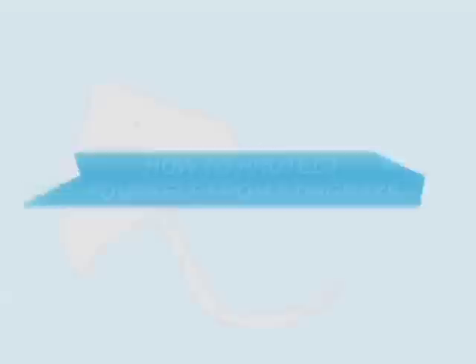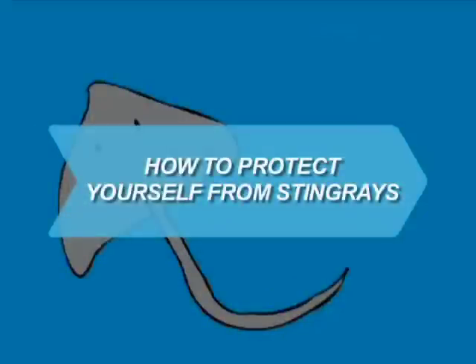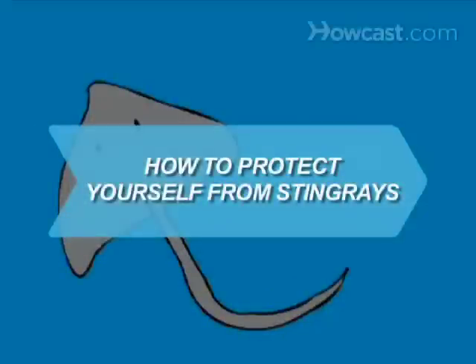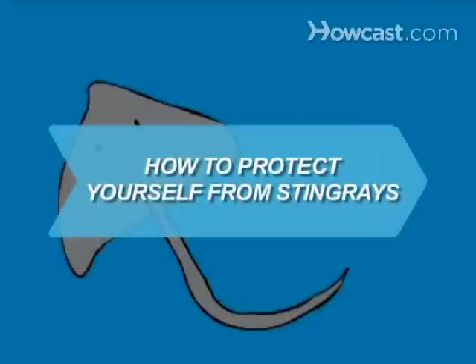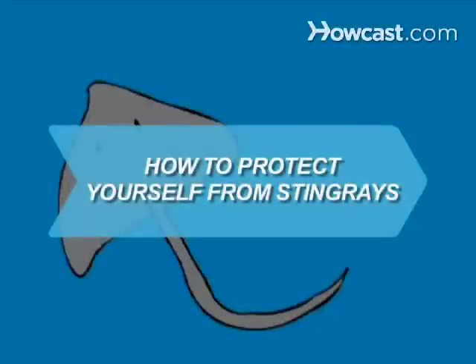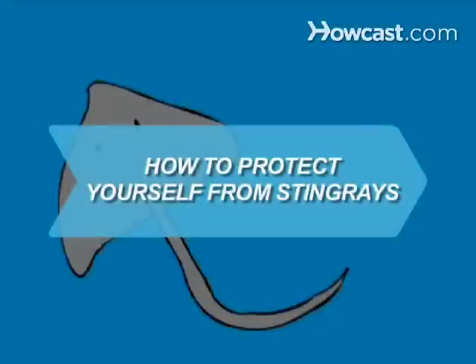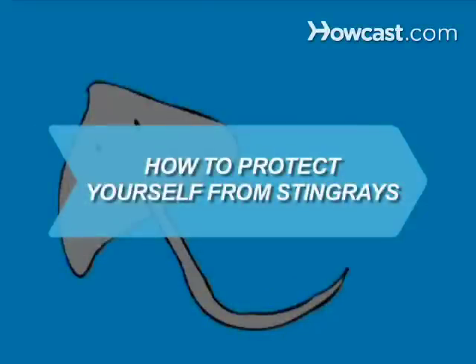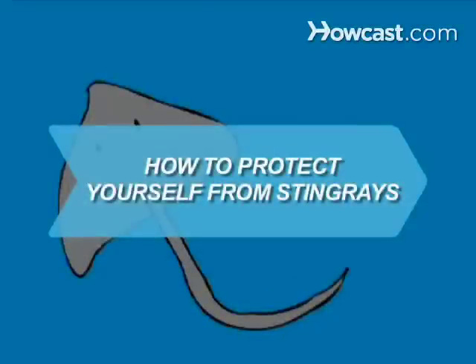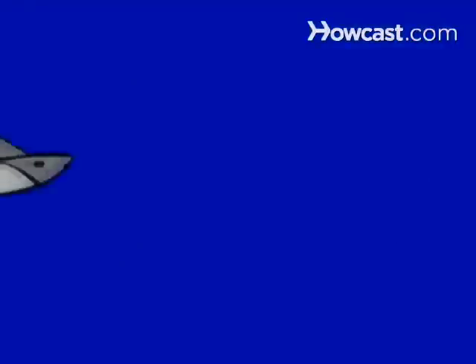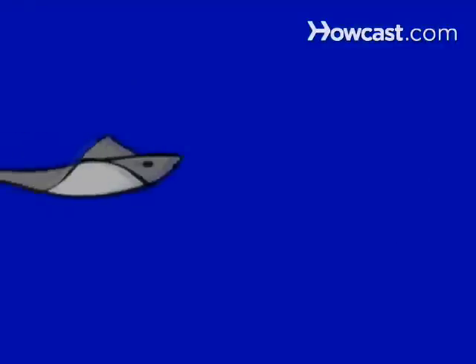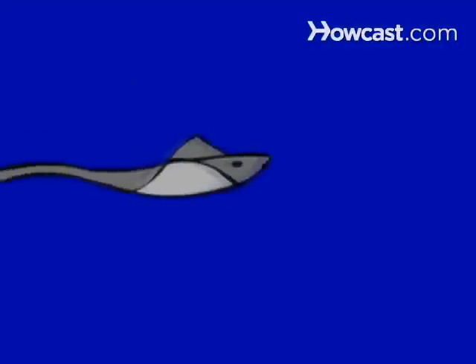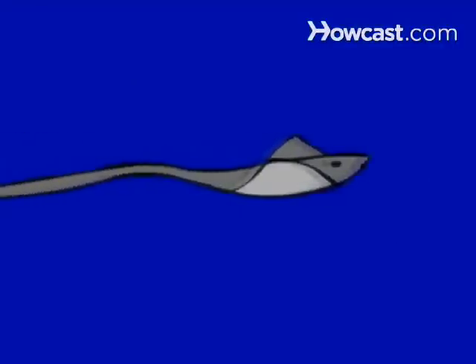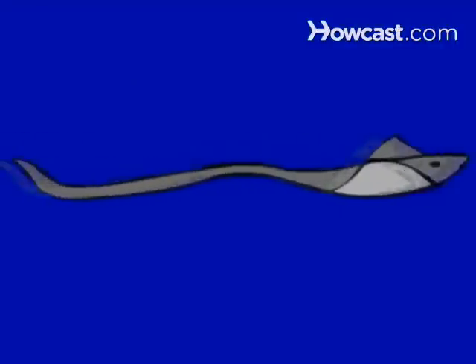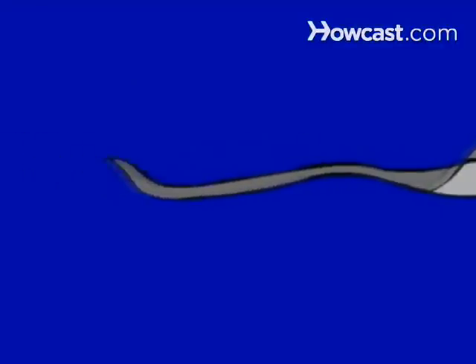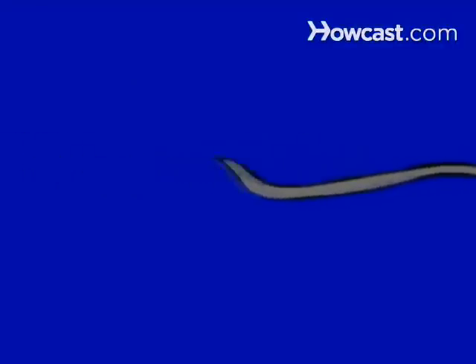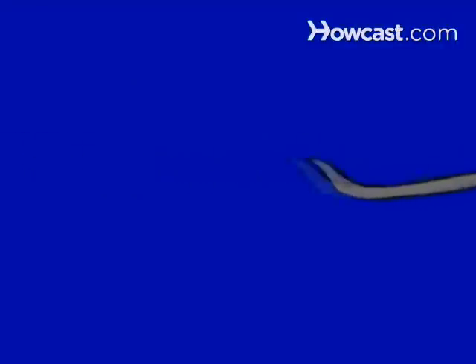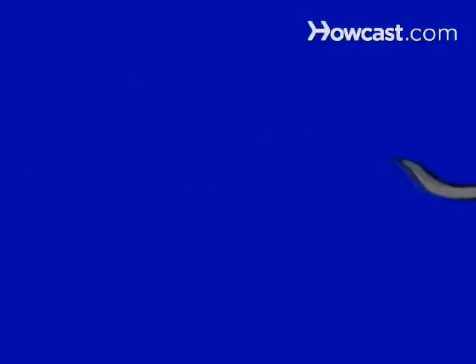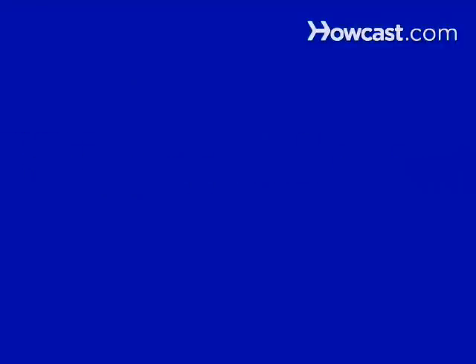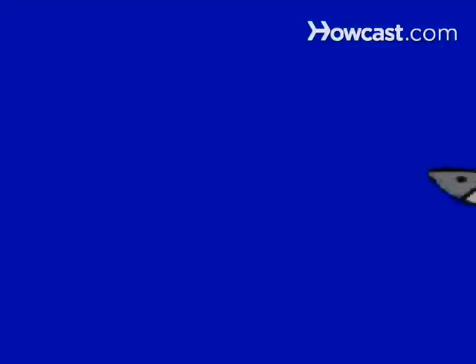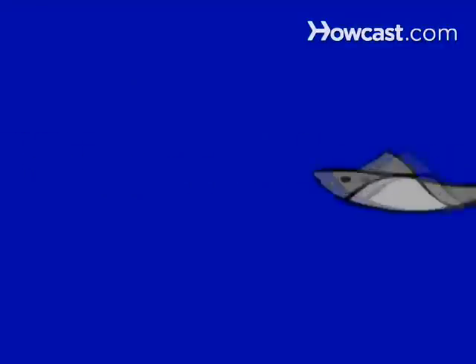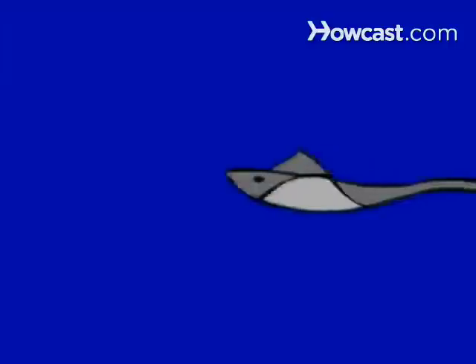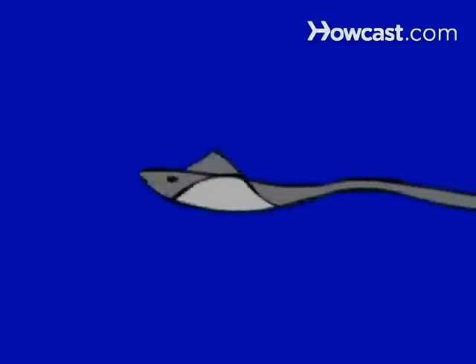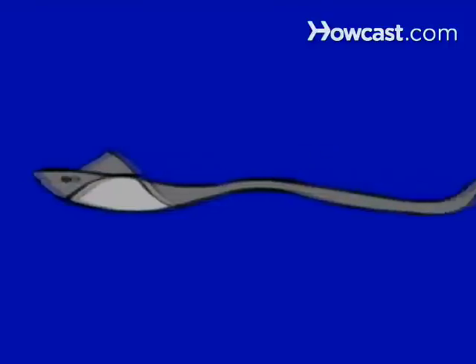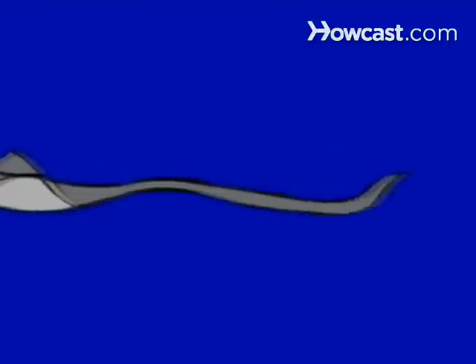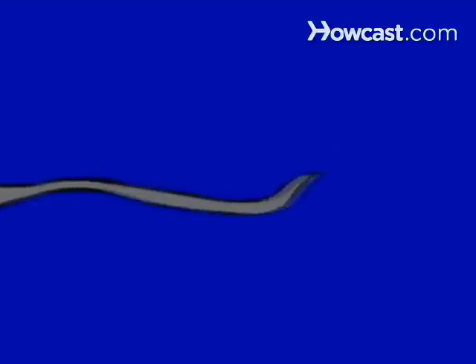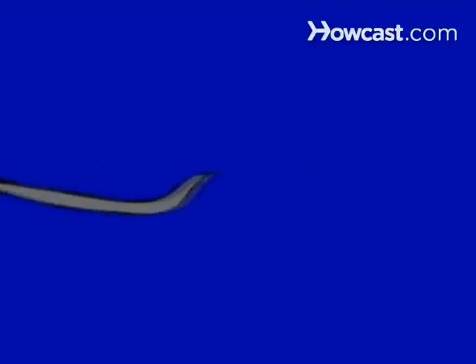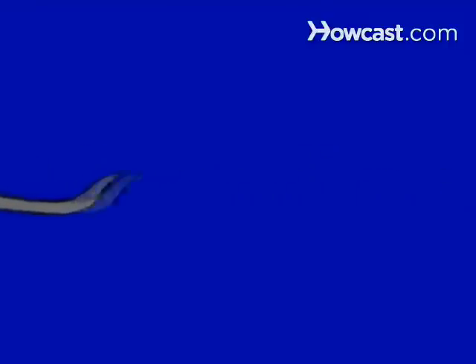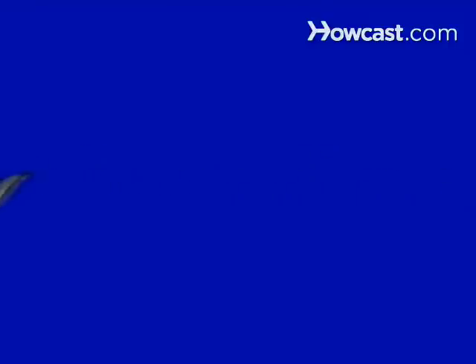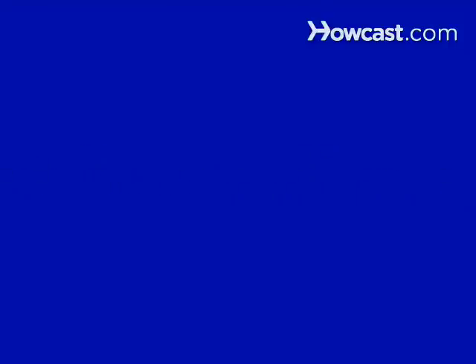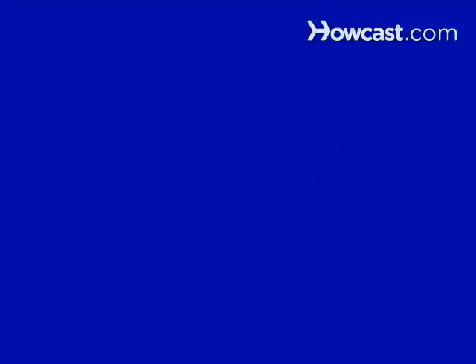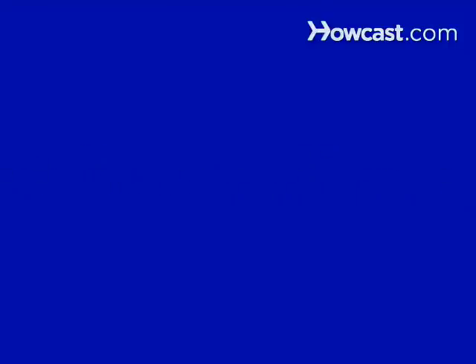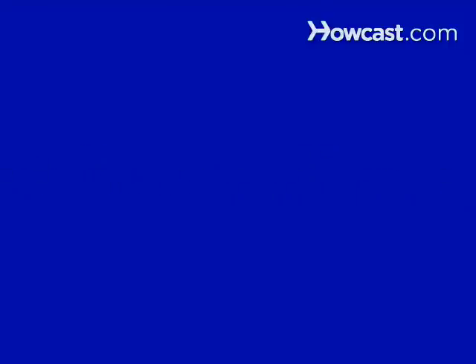How to Protect Yourself from Stingrays. Death by stingrays is extremely rare, but getting hit with their barbs still hurts like hell, which is why you need to learn how to play footsie safely with these sea creatures.